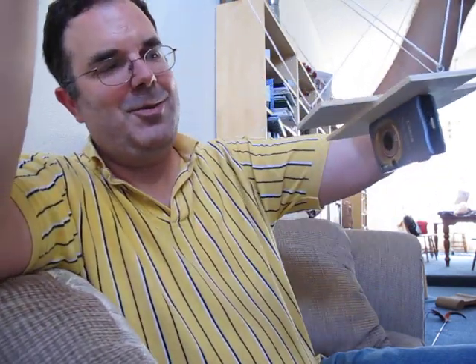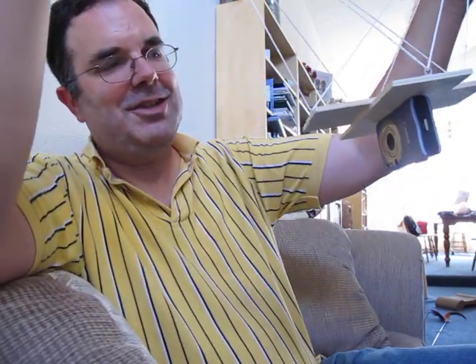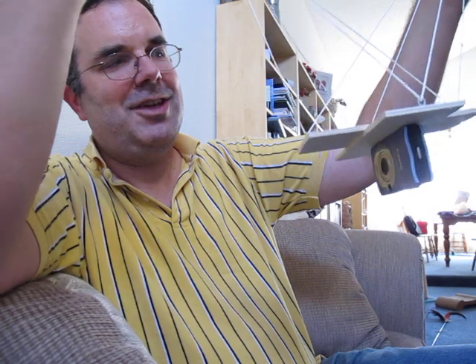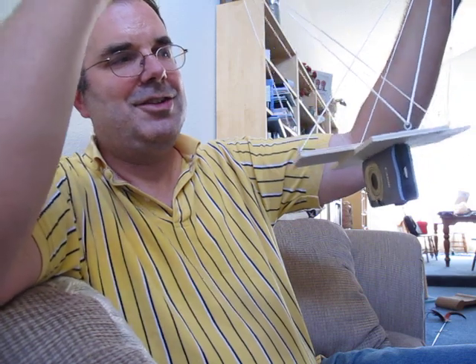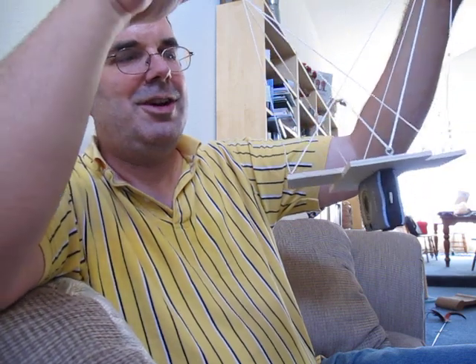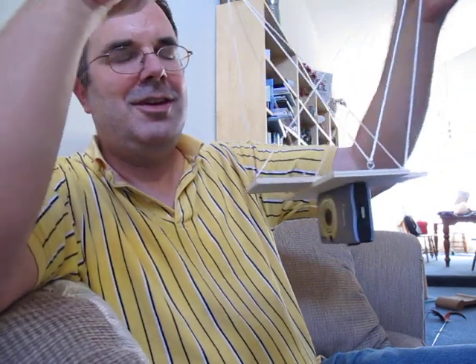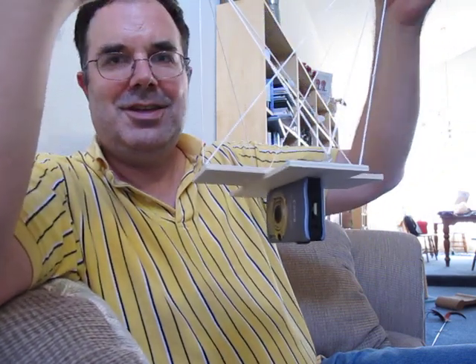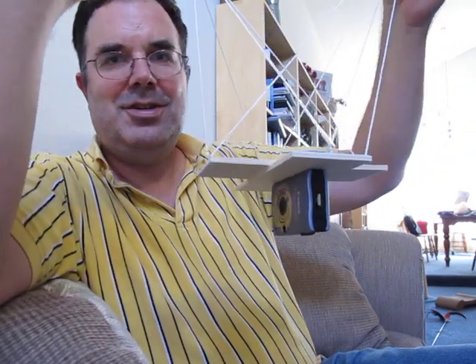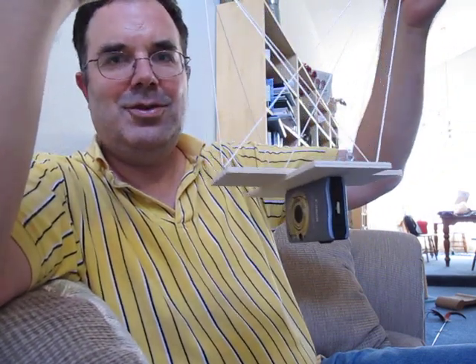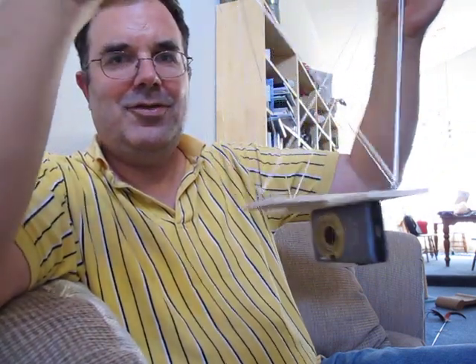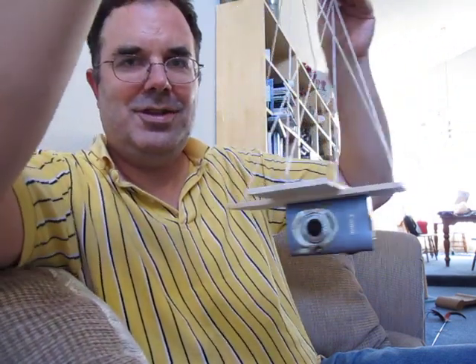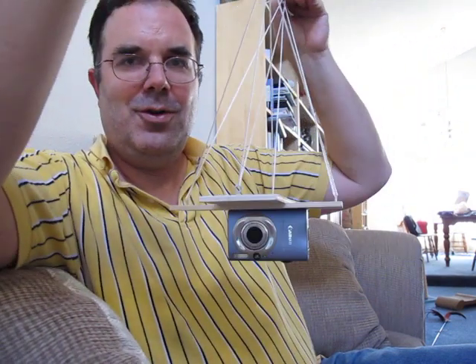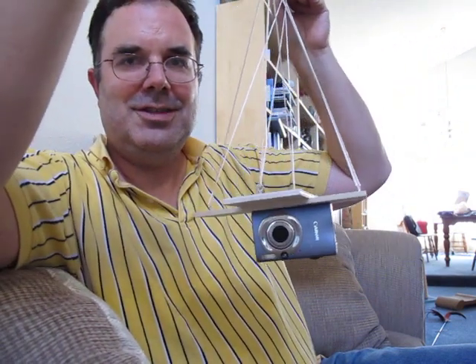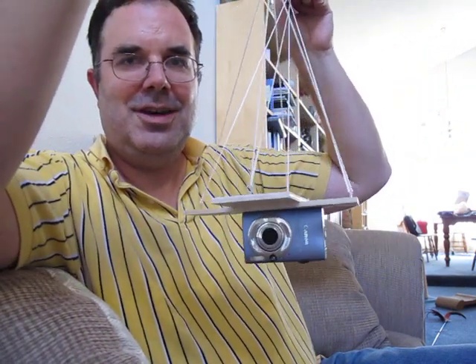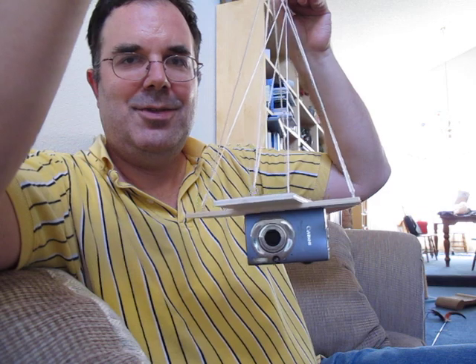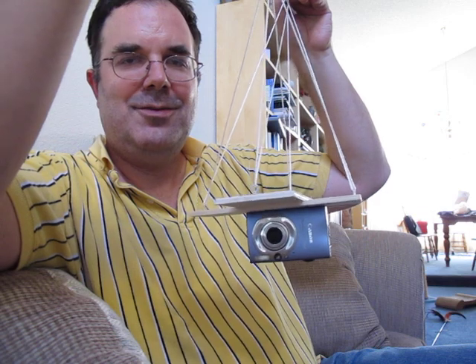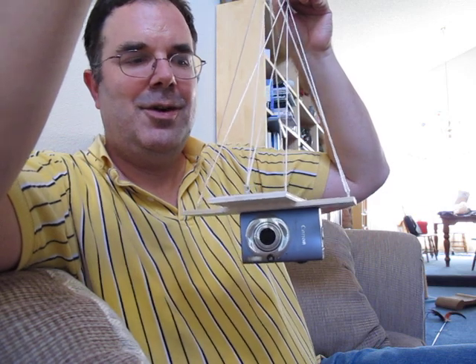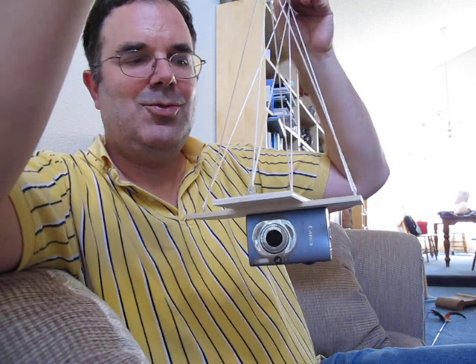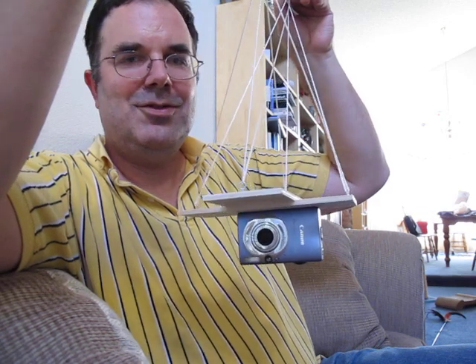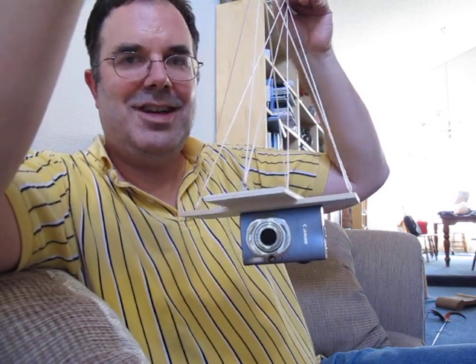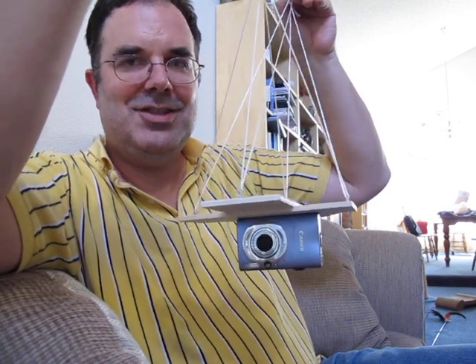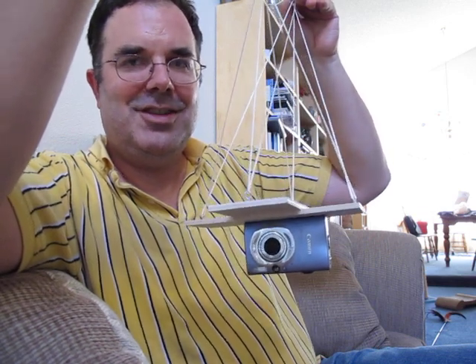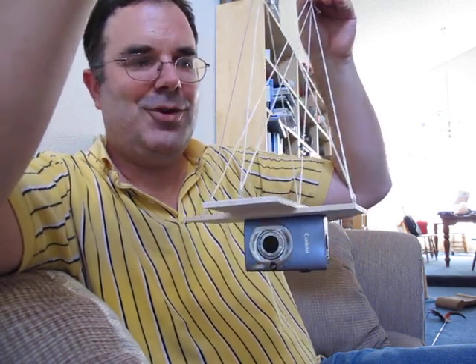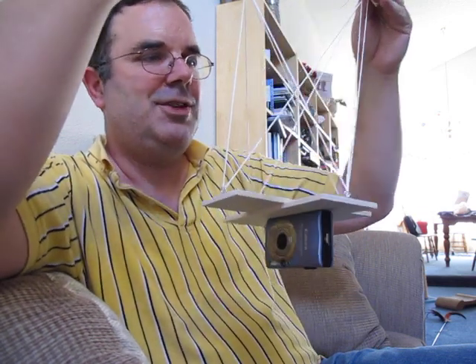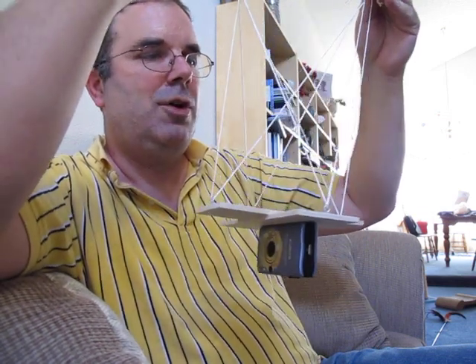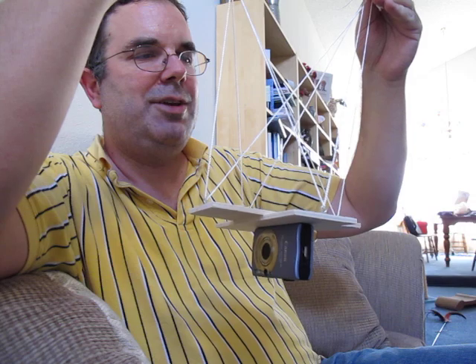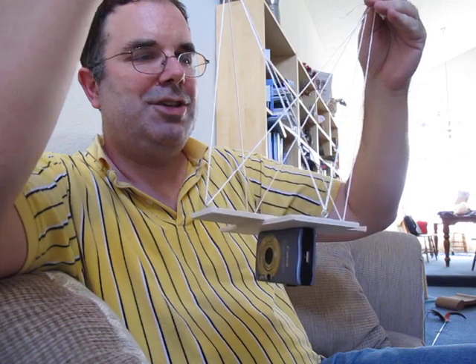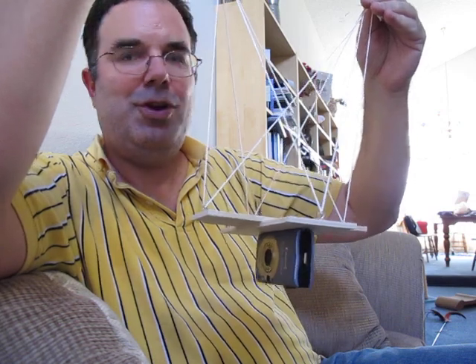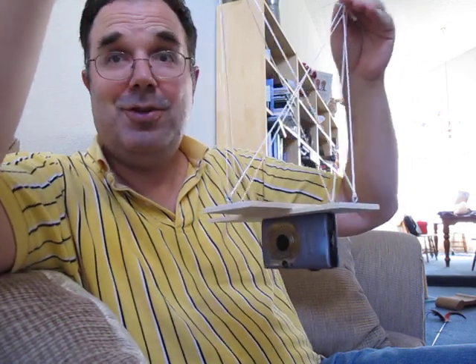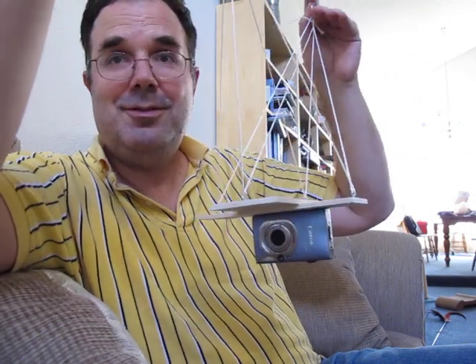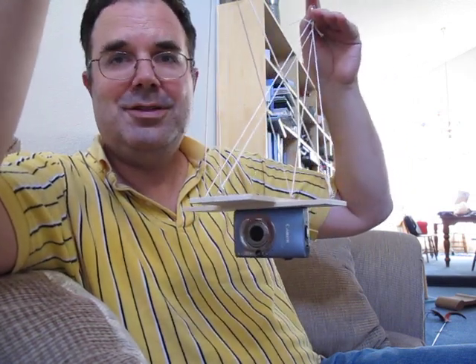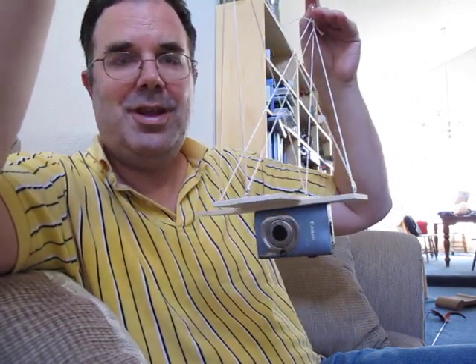I may need to actually add a little counterweight to the camera to hold it level a little bit more, because the post where I've screwed it is not actually centered on the camera. Or I could potentially put another hole in it and balance the camera that way.